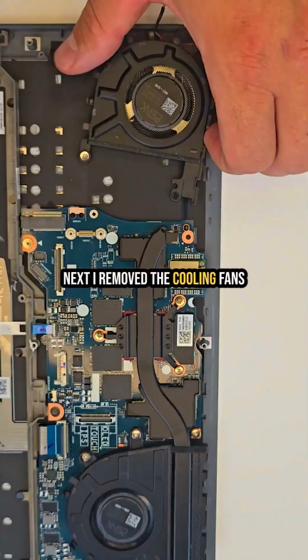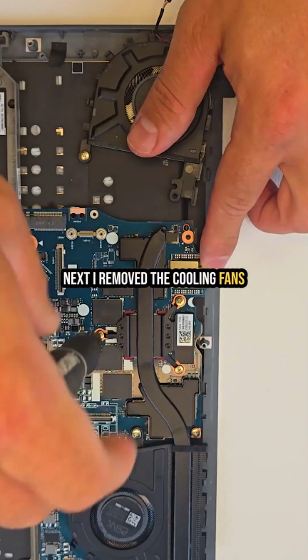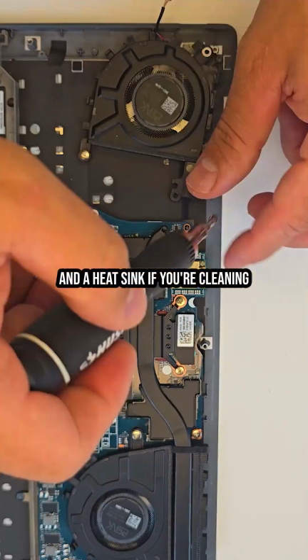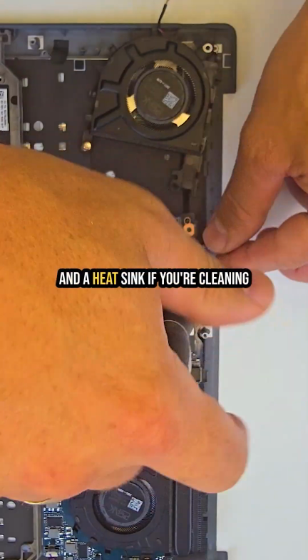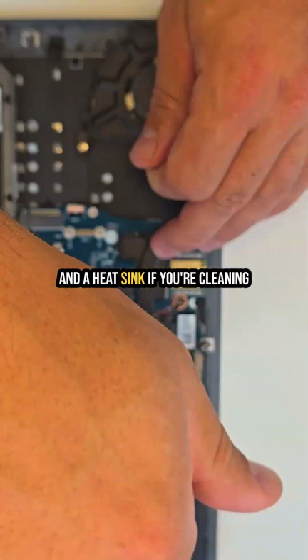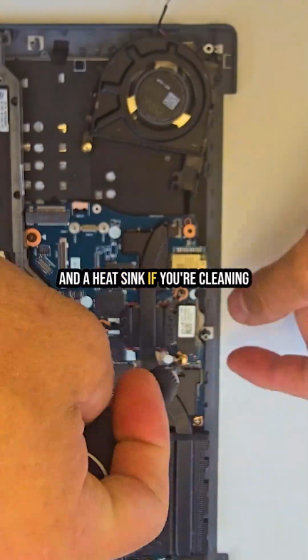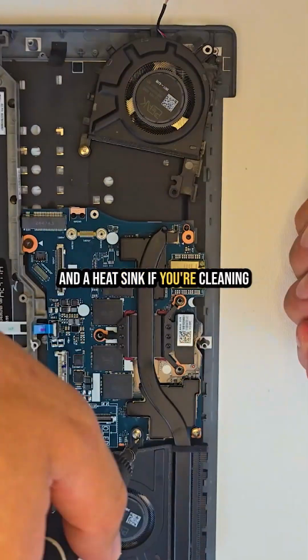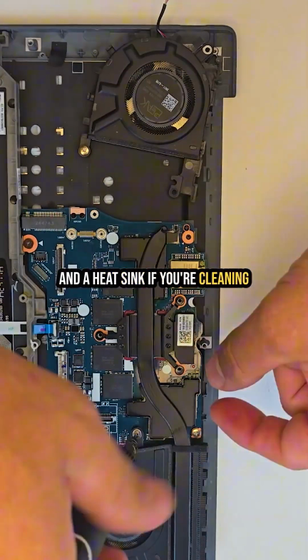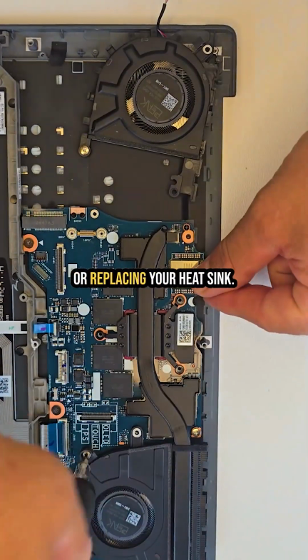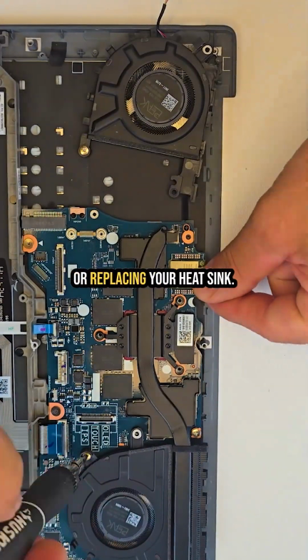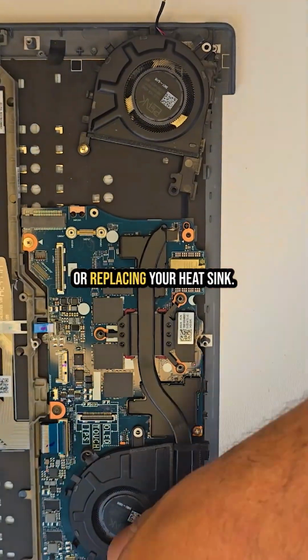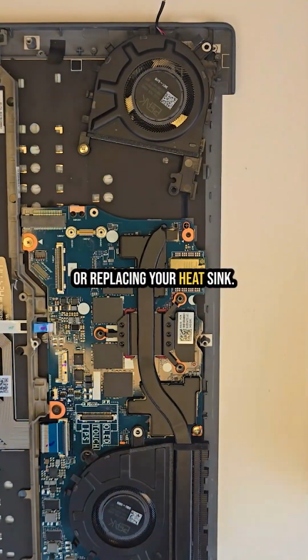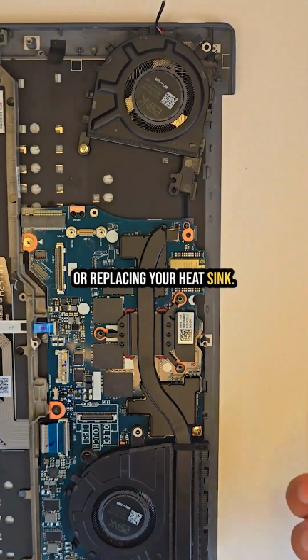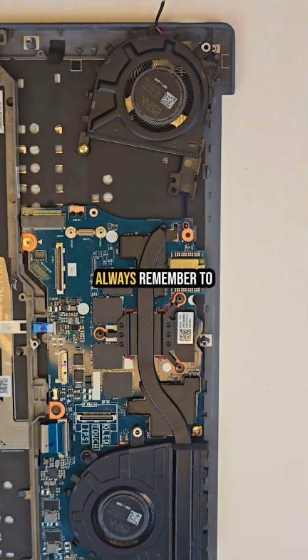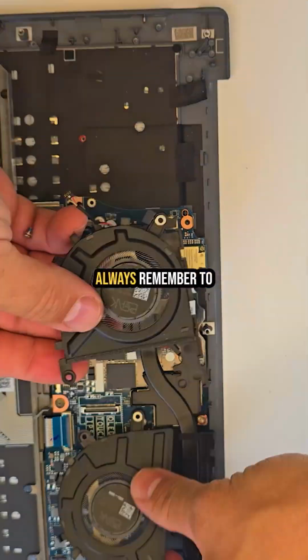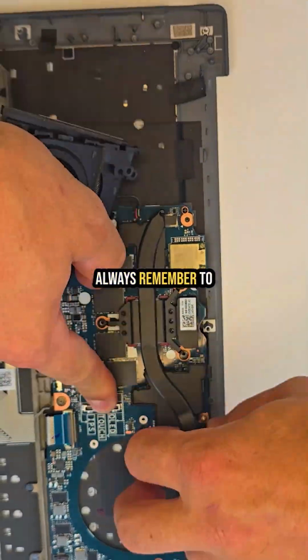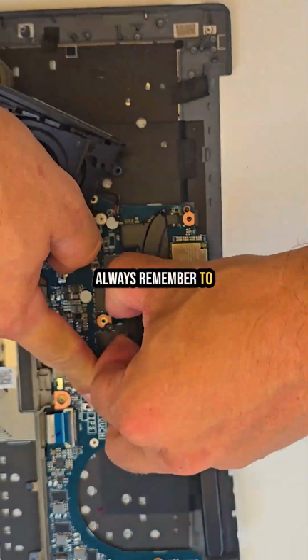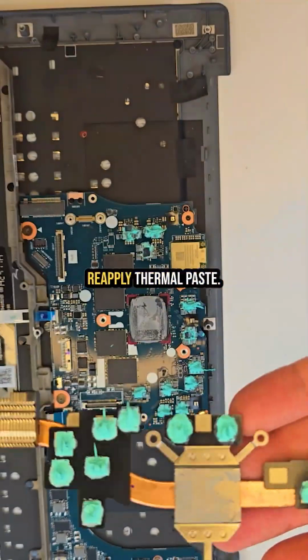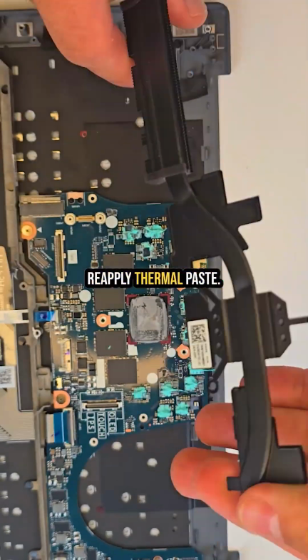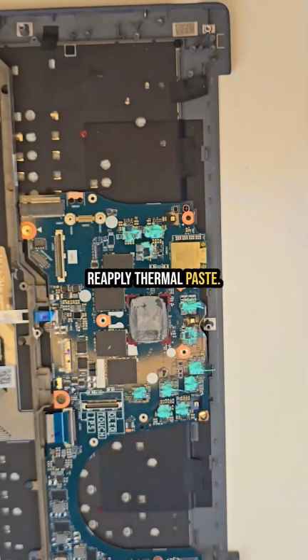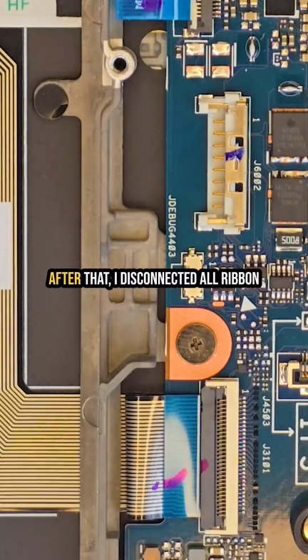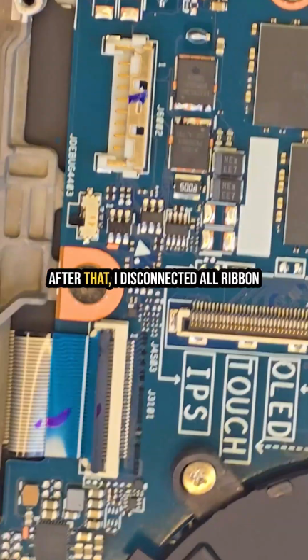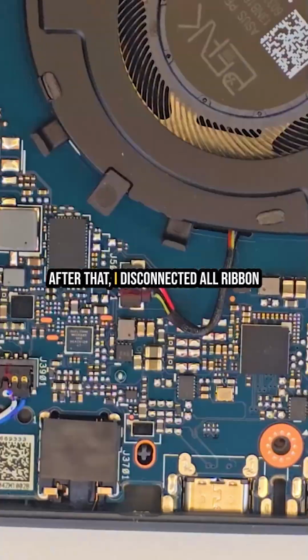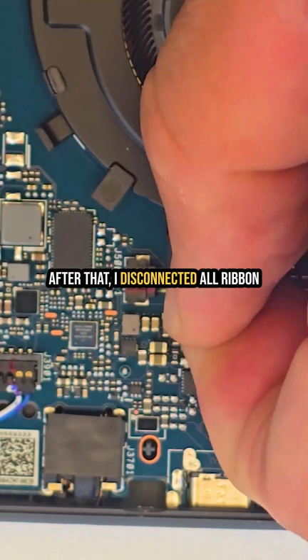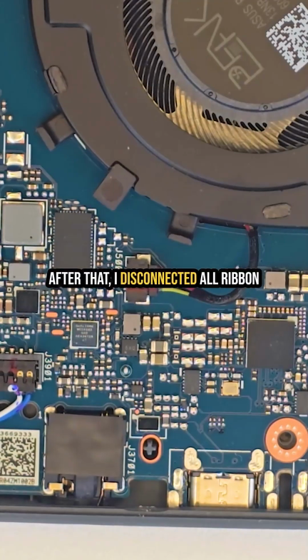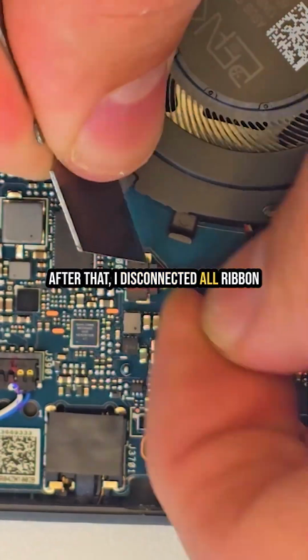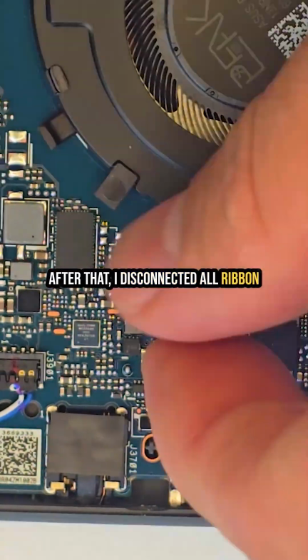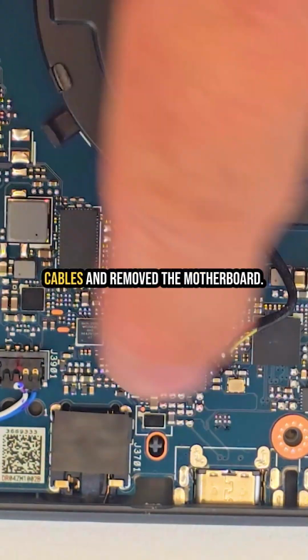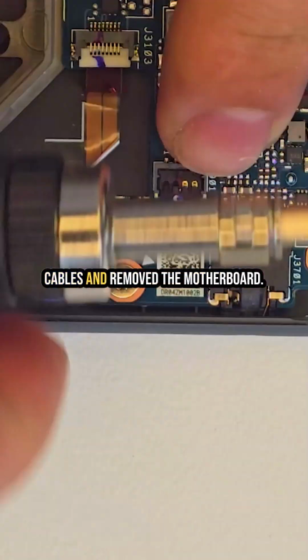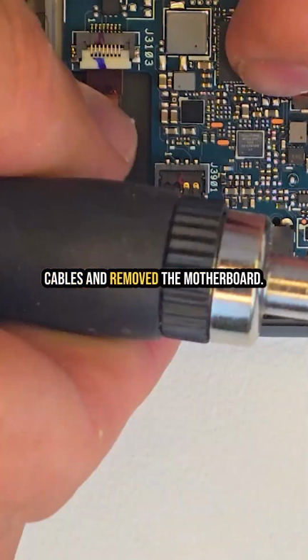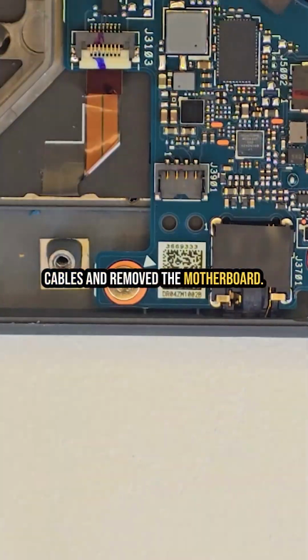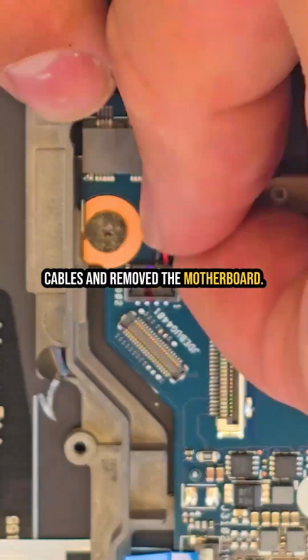Next I removed the cooling fans and the heat sink. If you're cleaning or replacing the heat sink, always remember to reapply thermal paste. After that, I disconnected all ribbon cables and removed the motherboard.